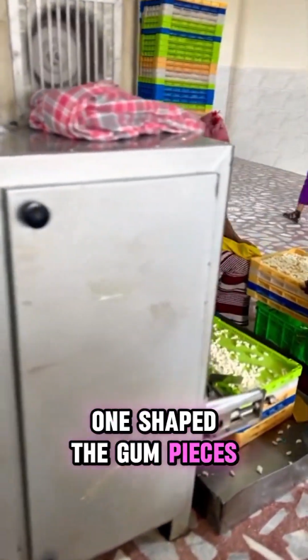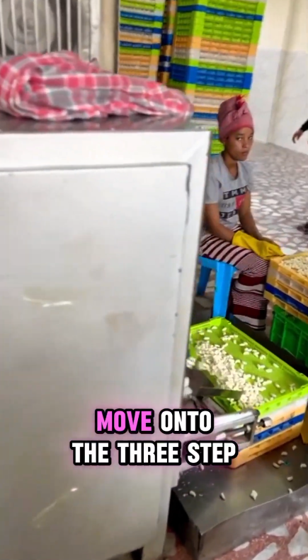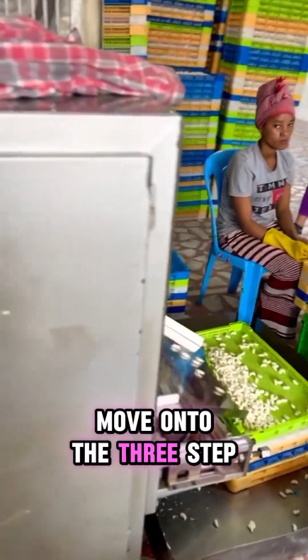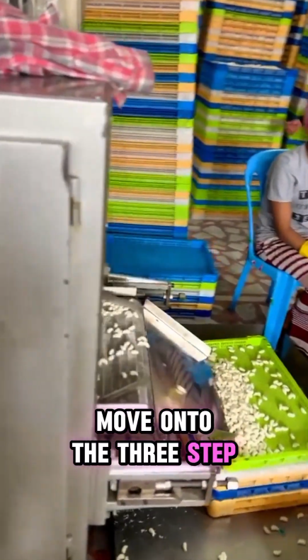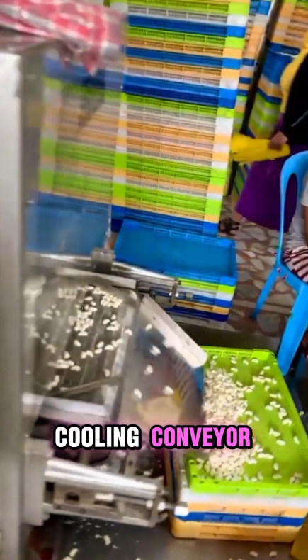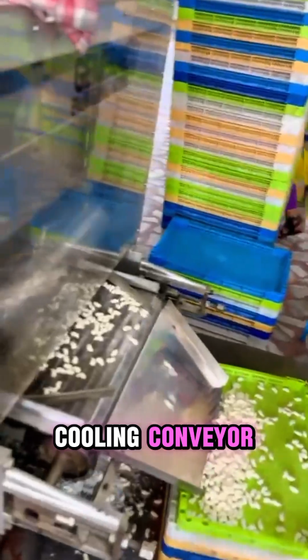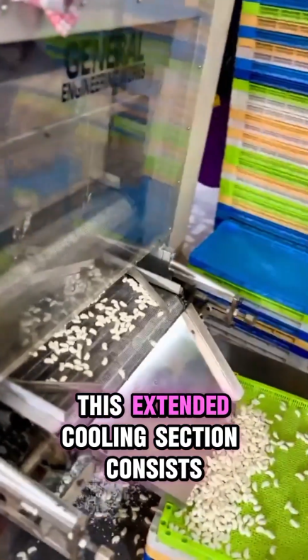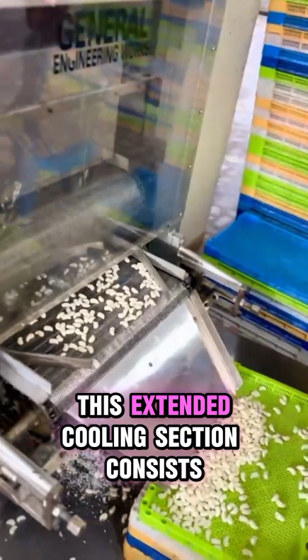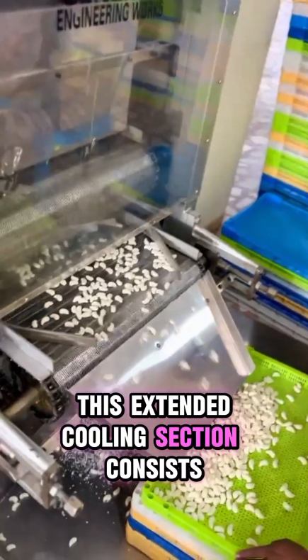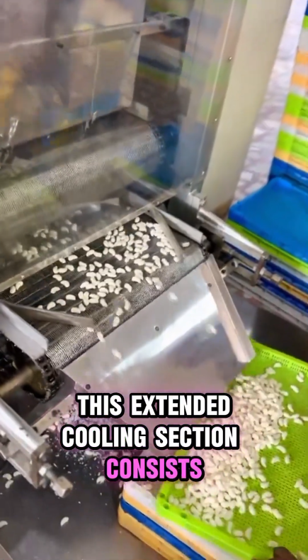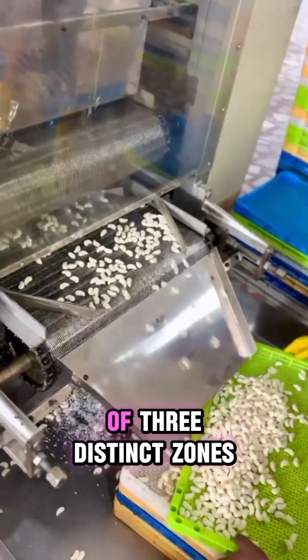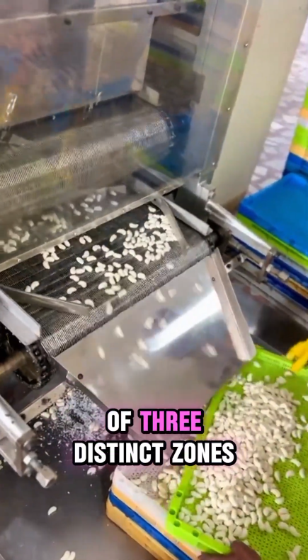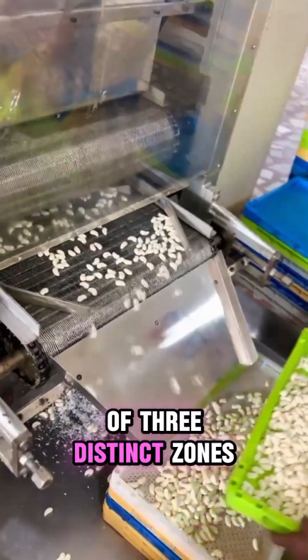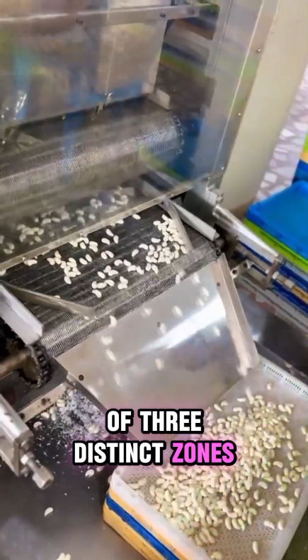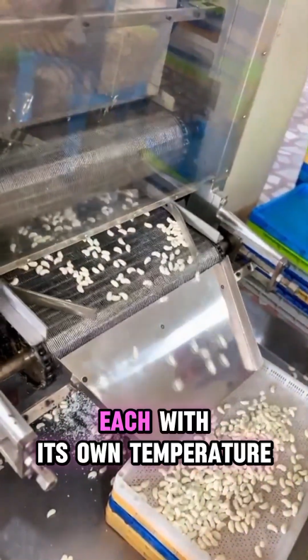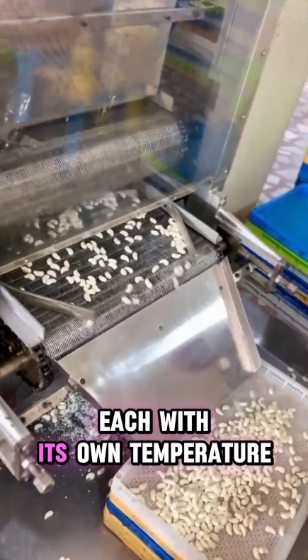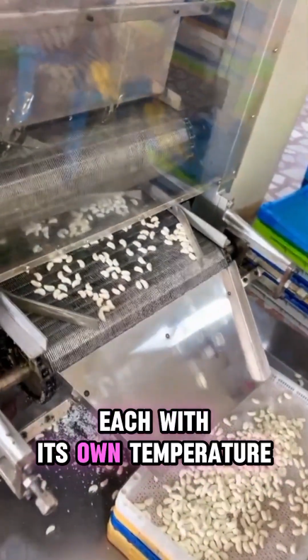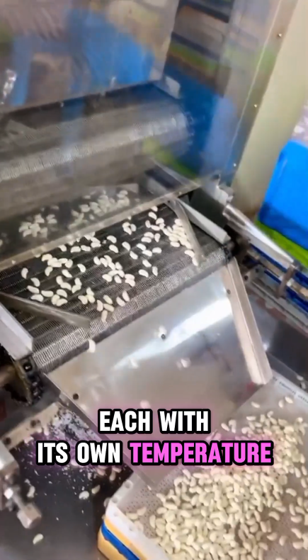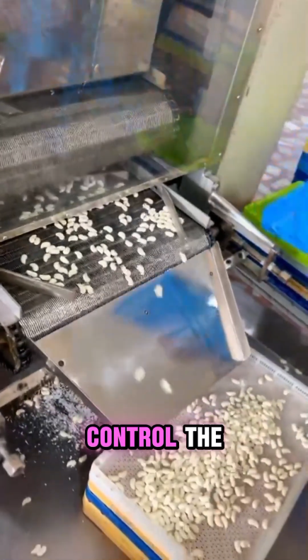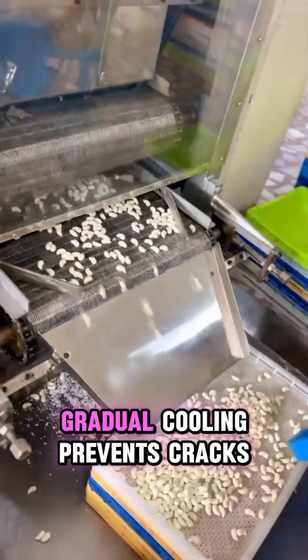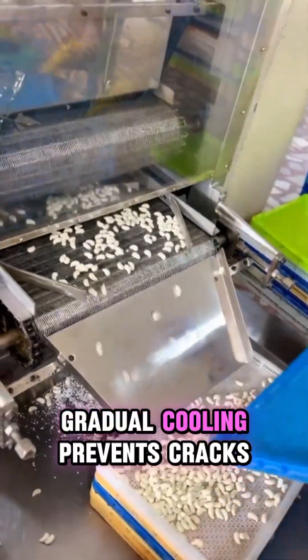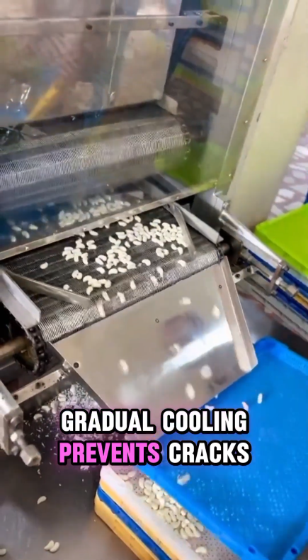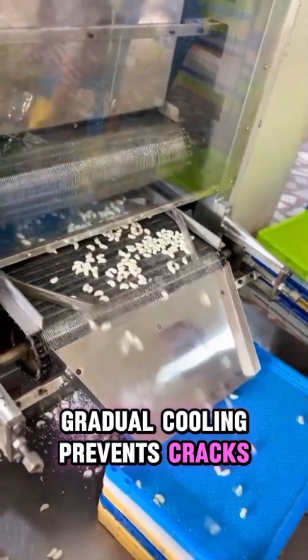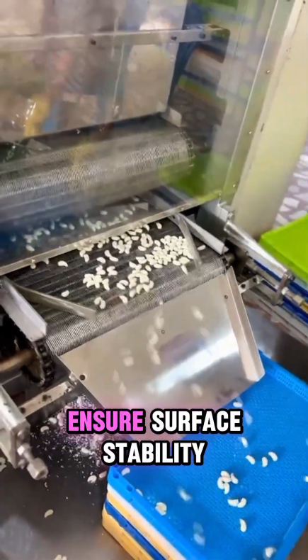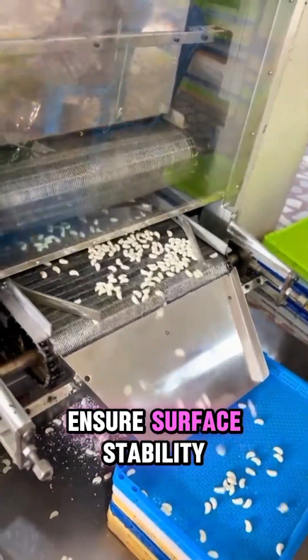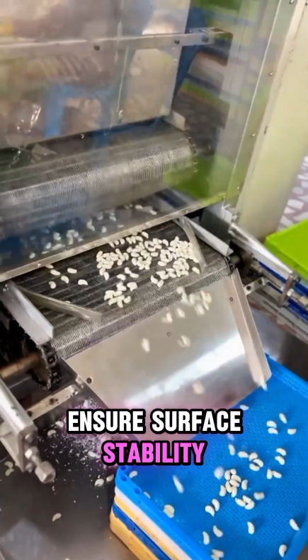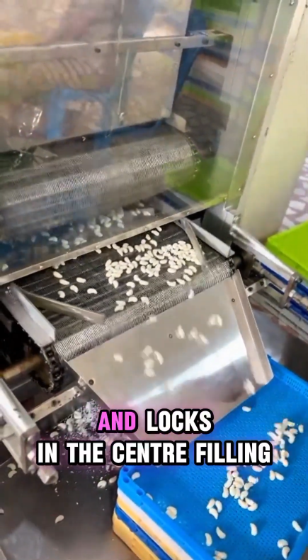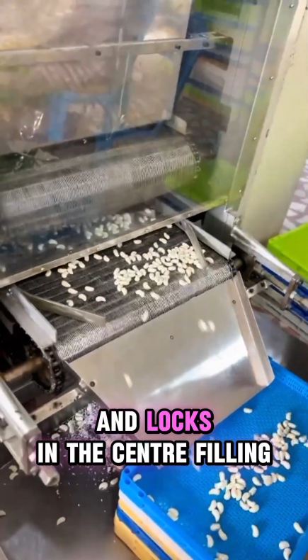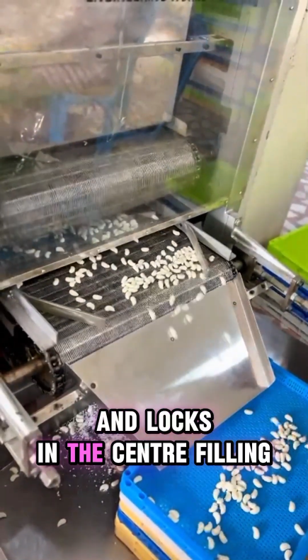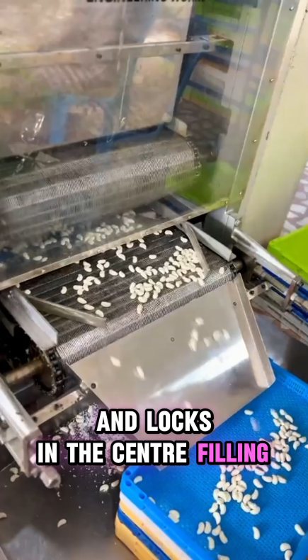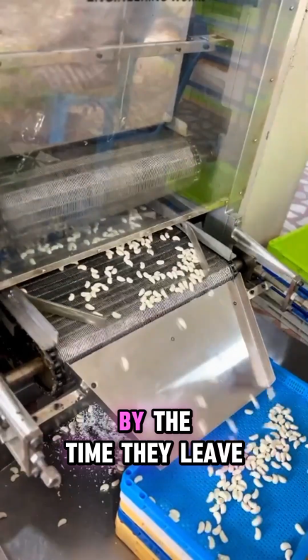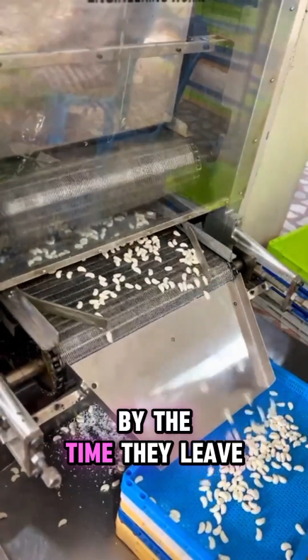This extended cooling section consists of three distinct zones, each with its own temperature control. The gradual cooling prevents cracks, ensures surface stability, and locks in the center filling. By the time pieces leave this stage, they are structurally perfect and ready for coating.